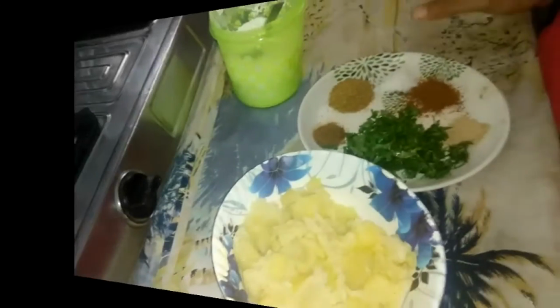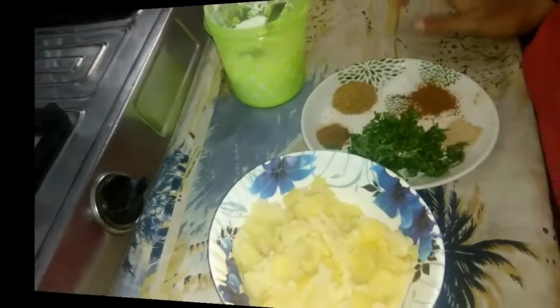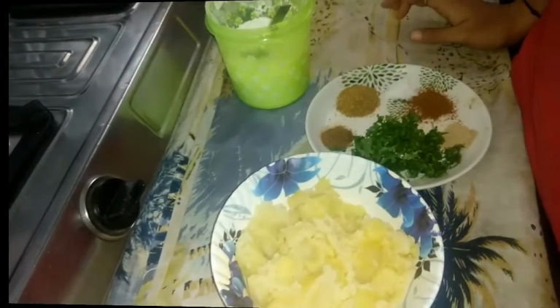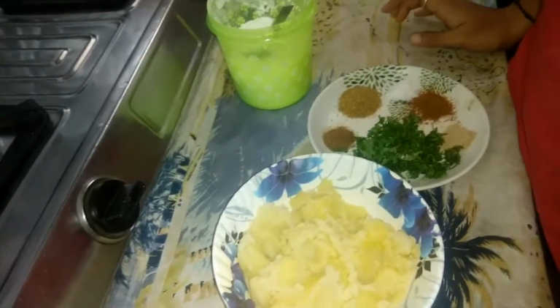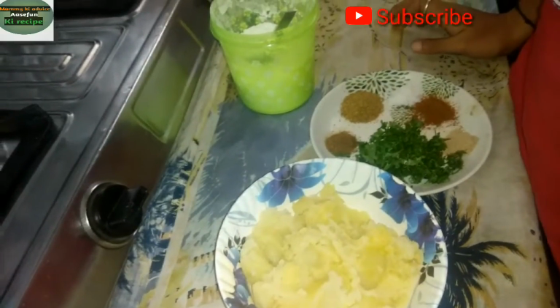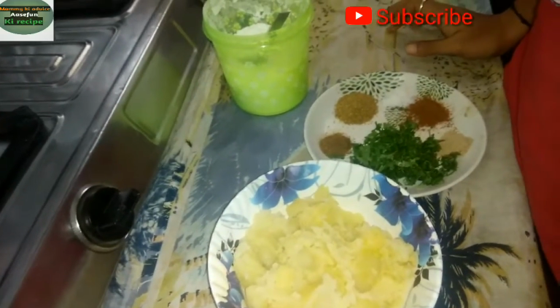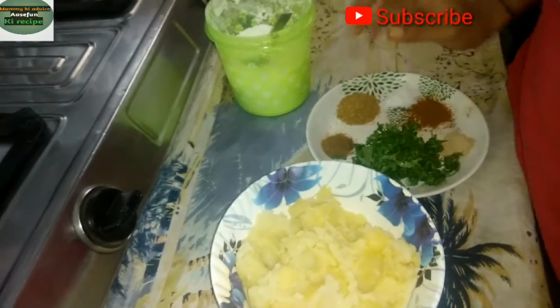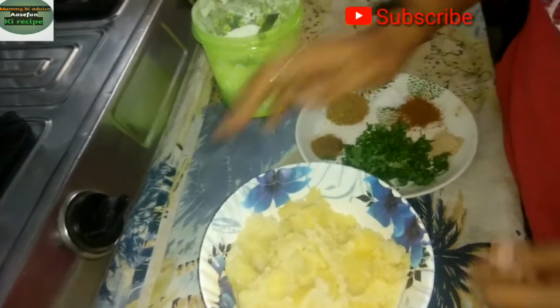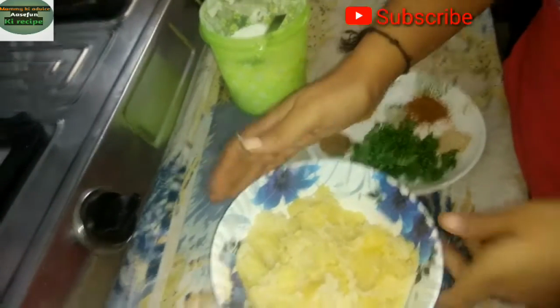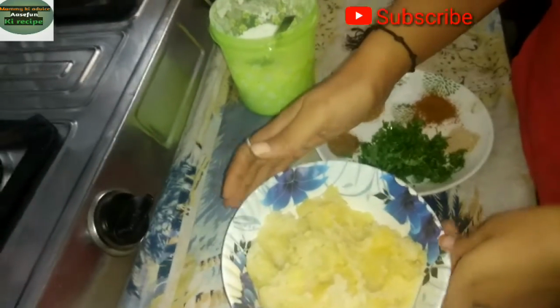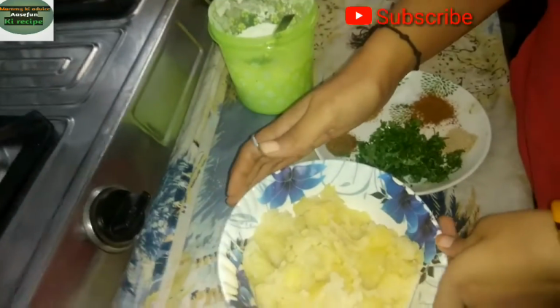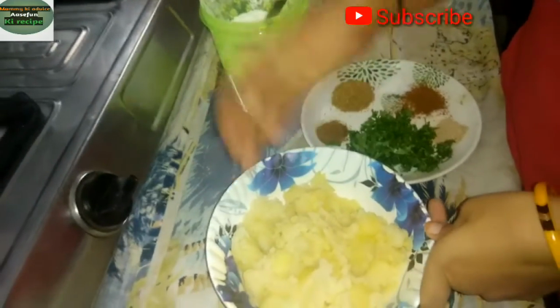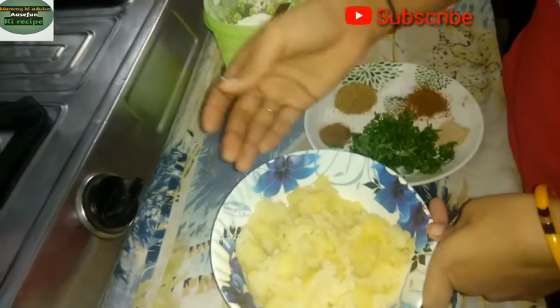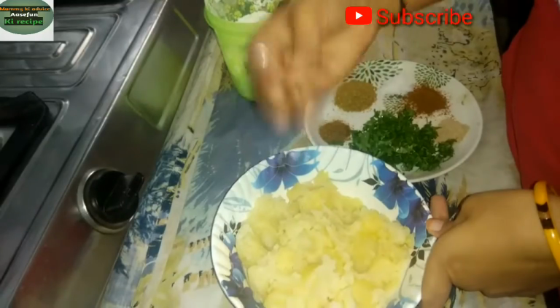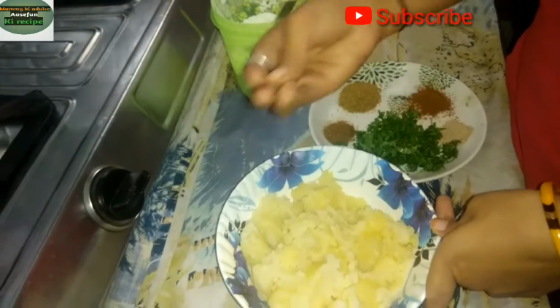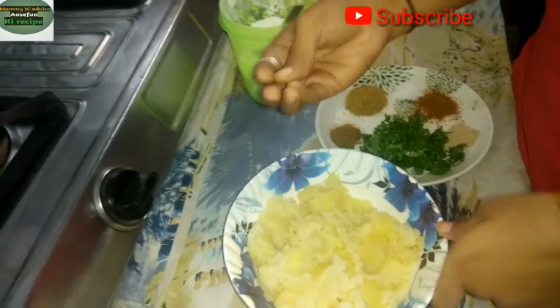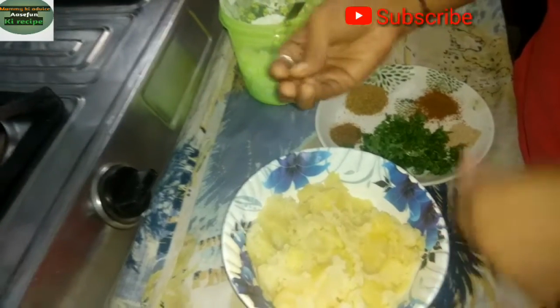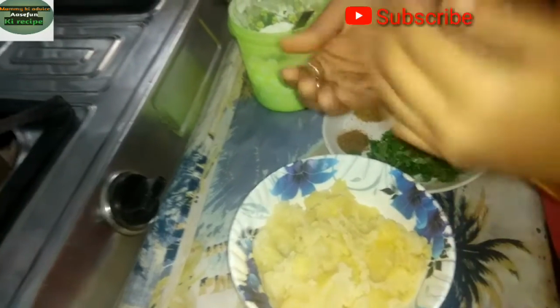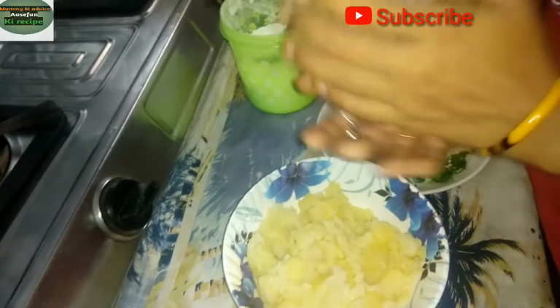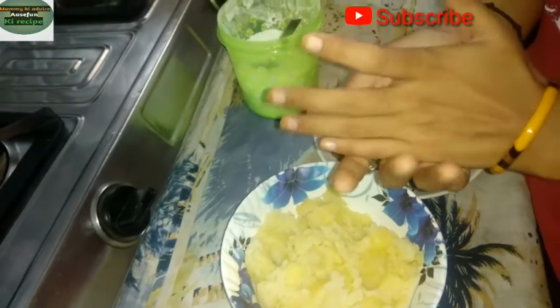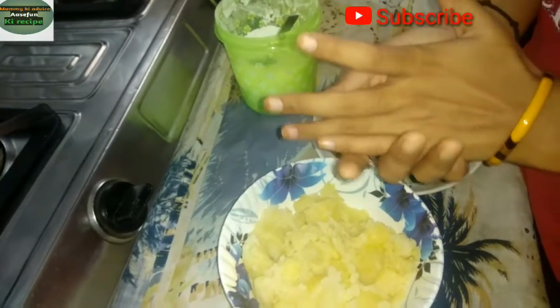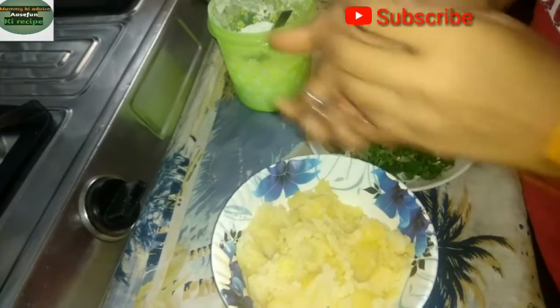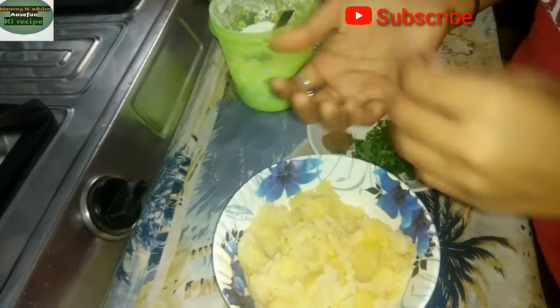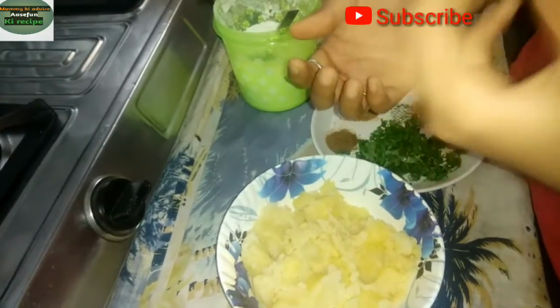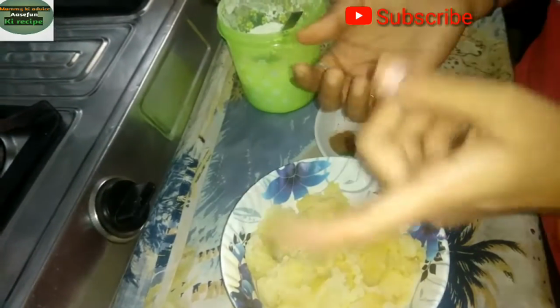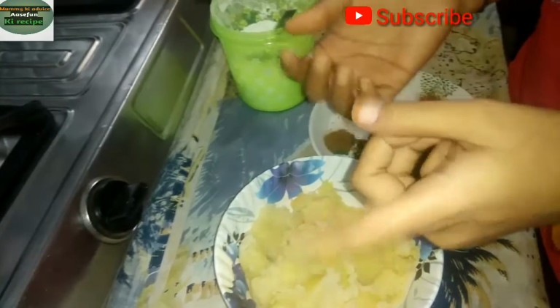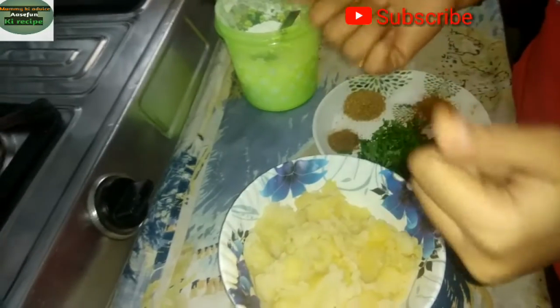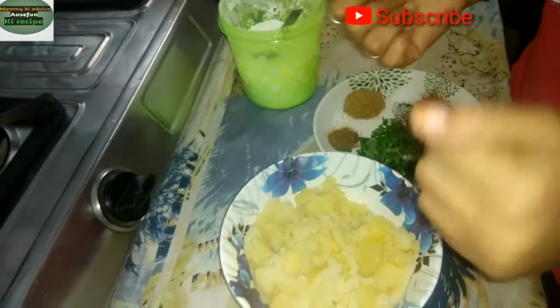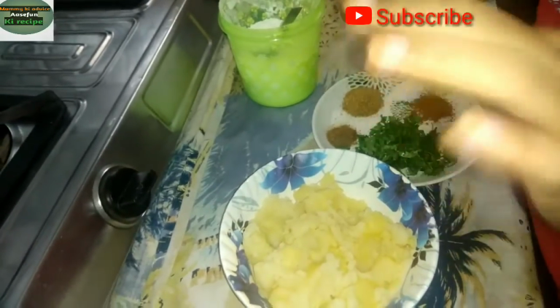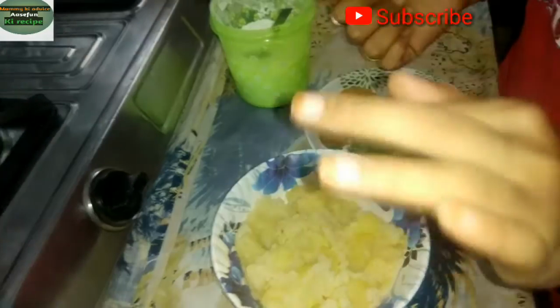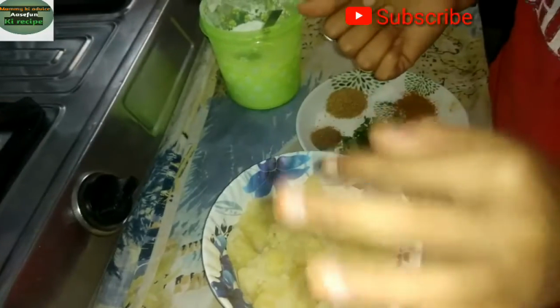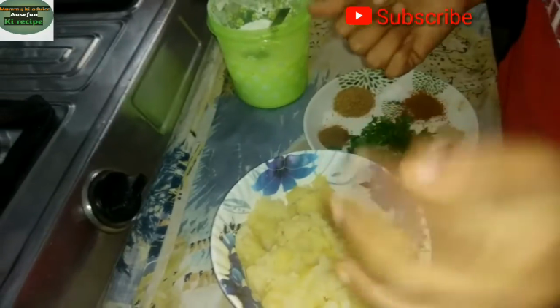Hello, my name is Asifun. I will show you a snack this time. You will definitely try it in your home.